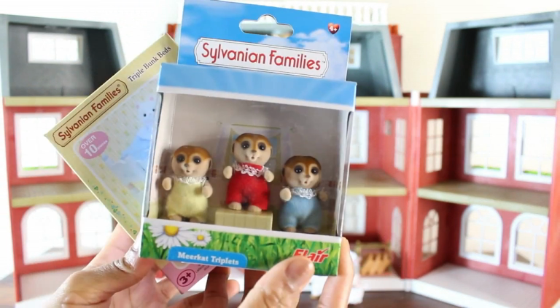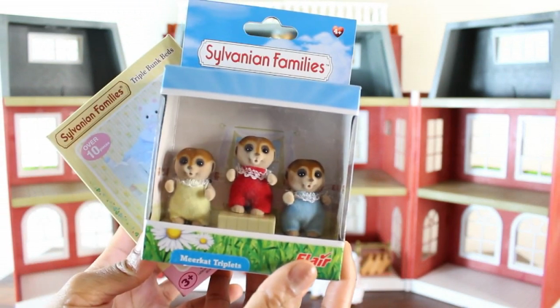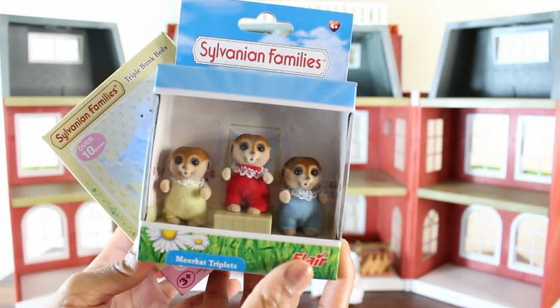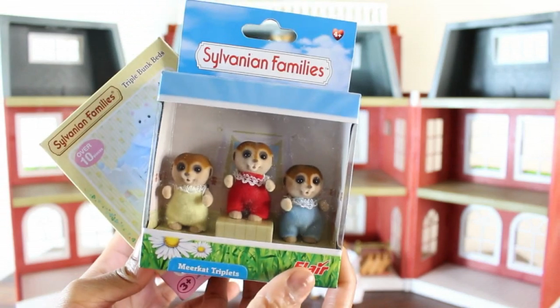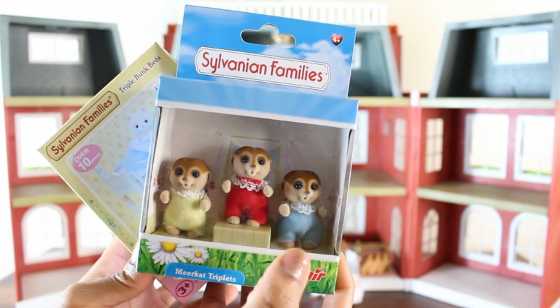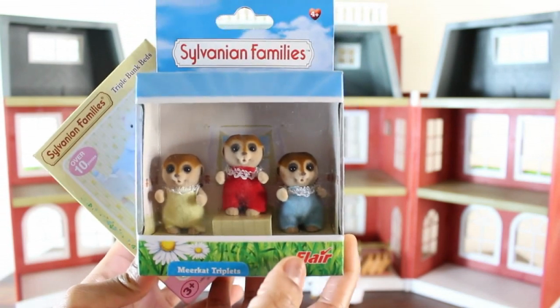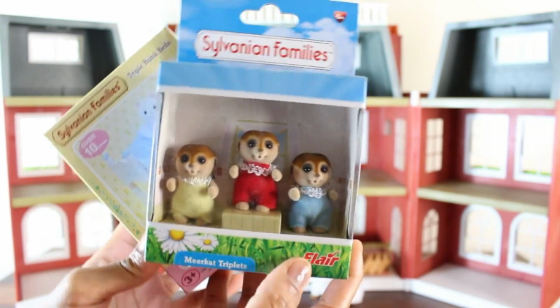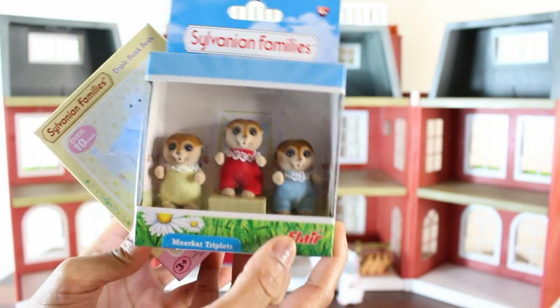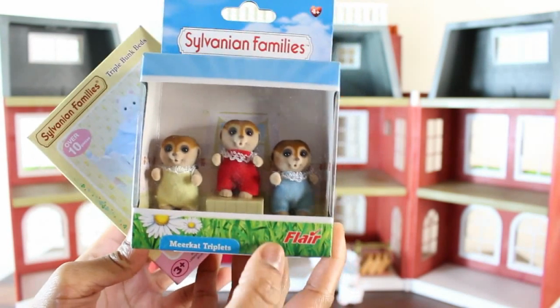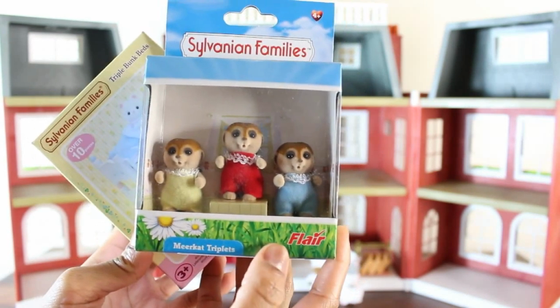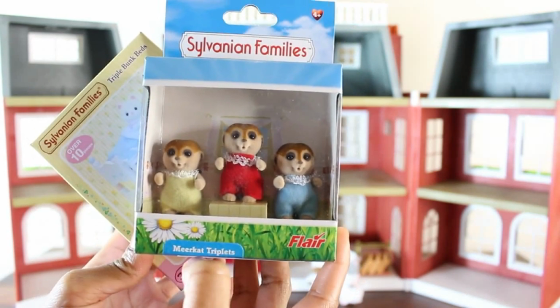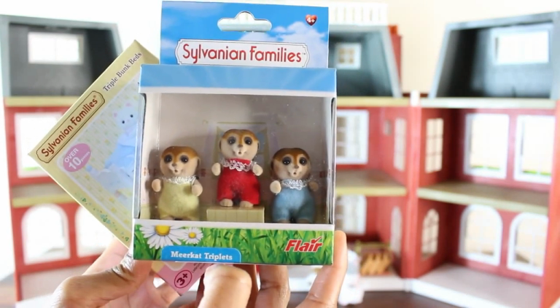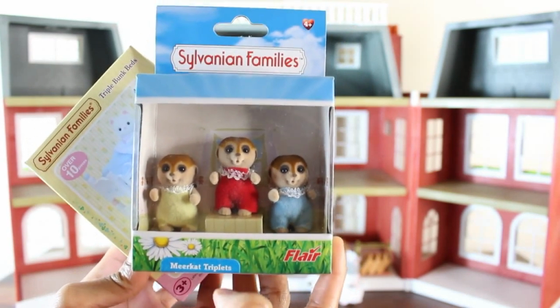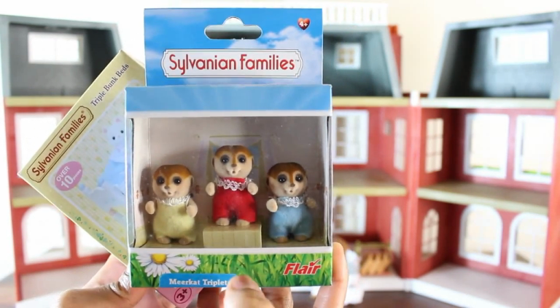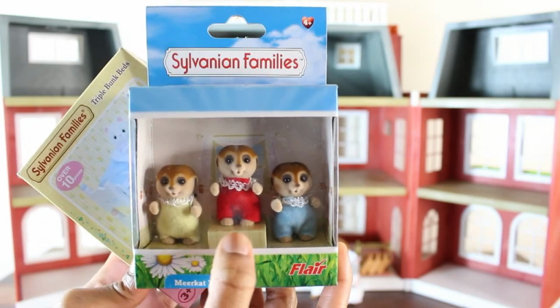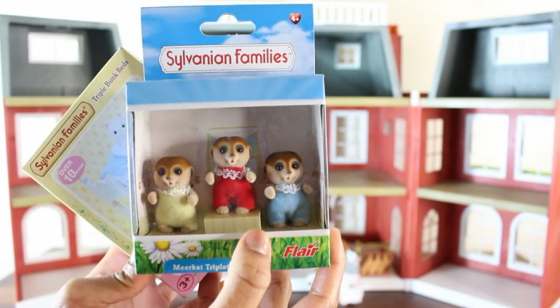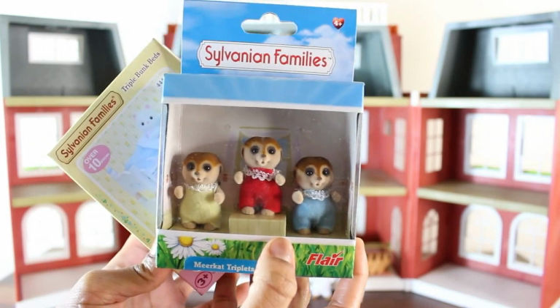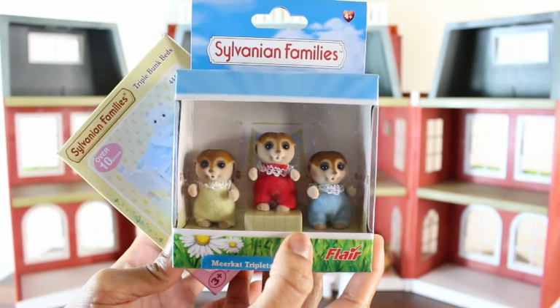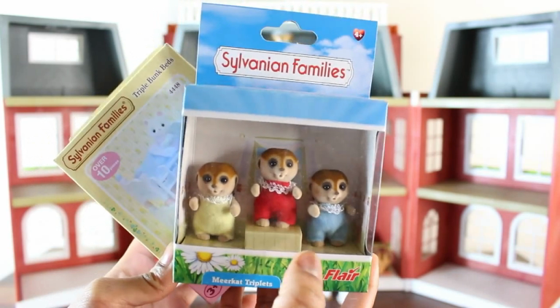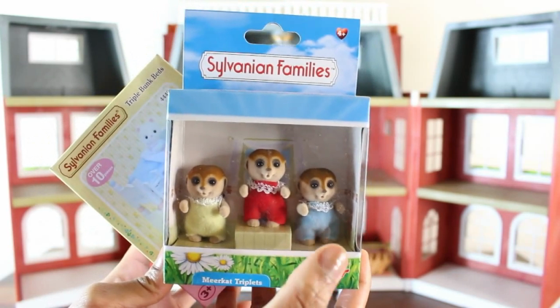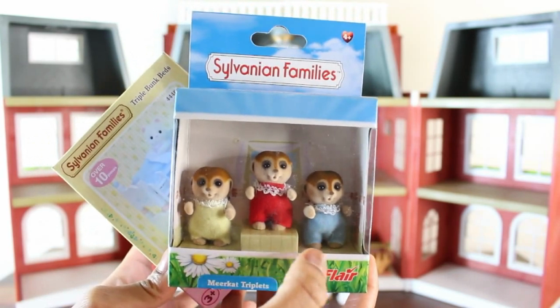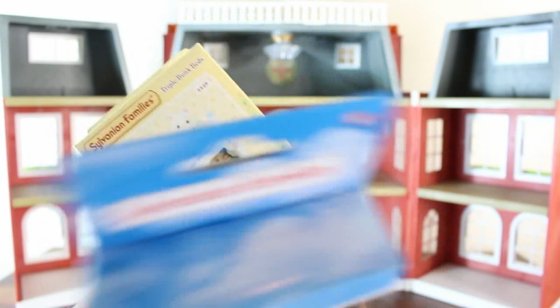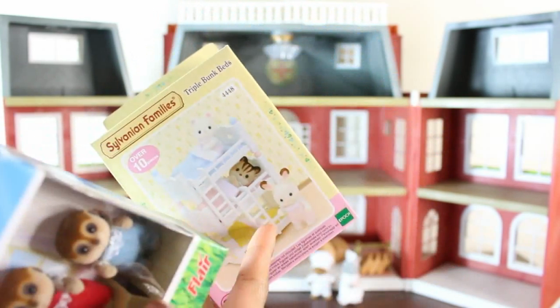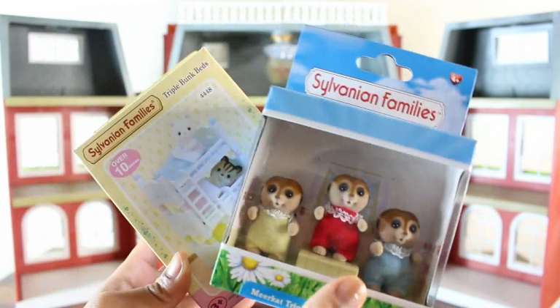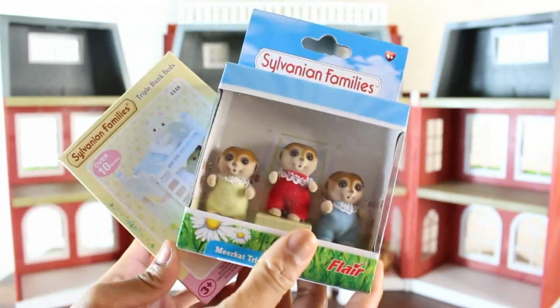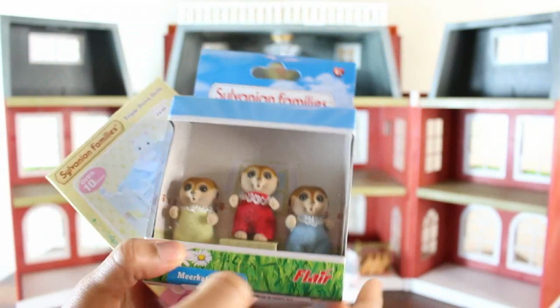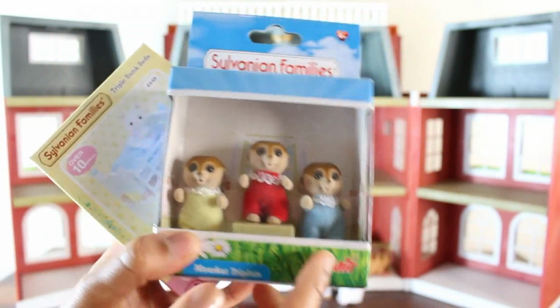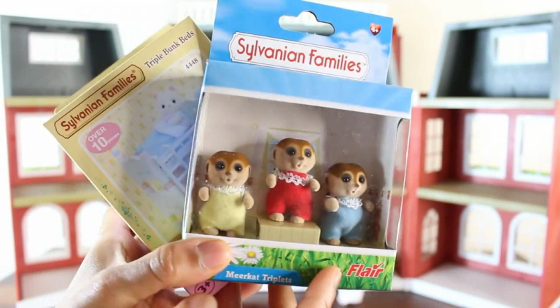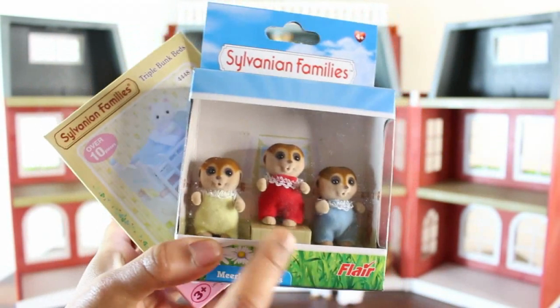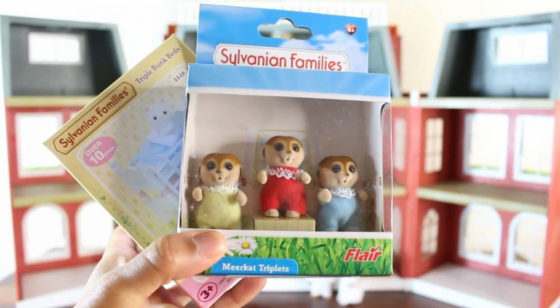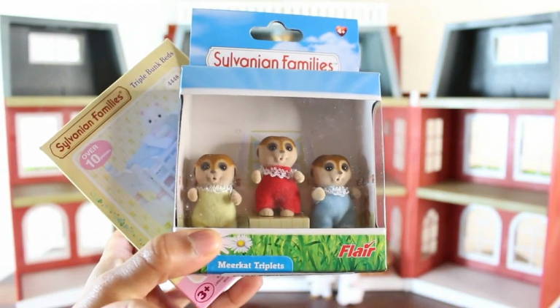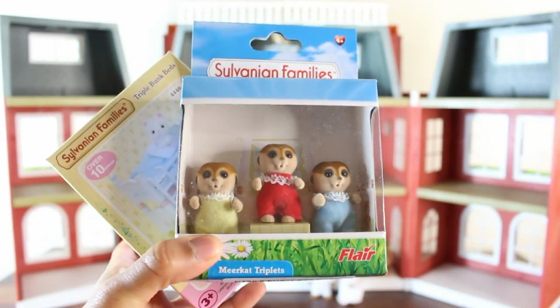The bunk beds do need someone to sleep in them, so I picked up the meerkat triplets. You can see them, they're so cute. We're going to be putting them into the bunk beds and it's going to be so much fun. So stay tuned, we're going to do that right now.